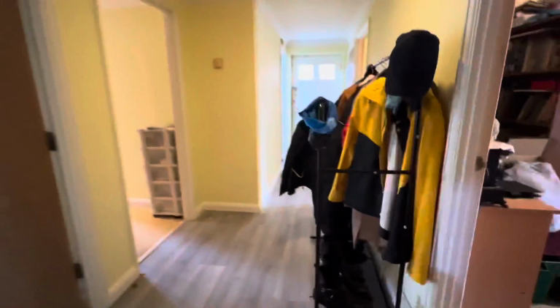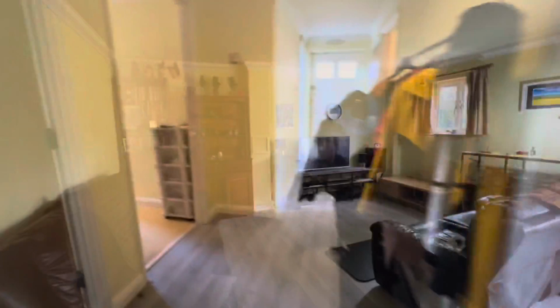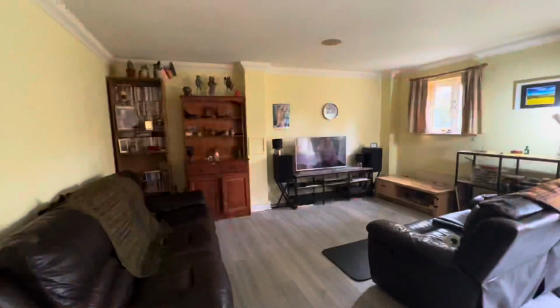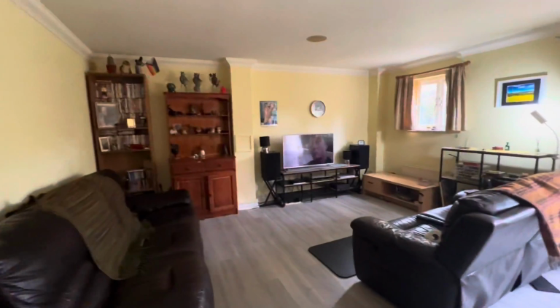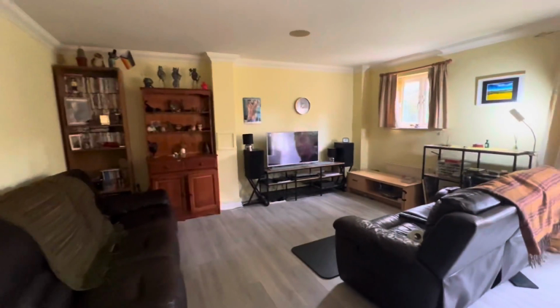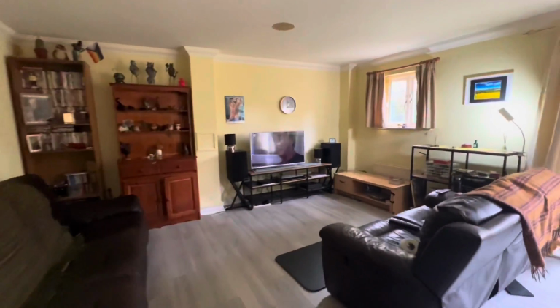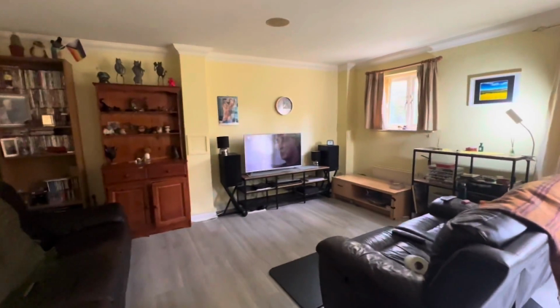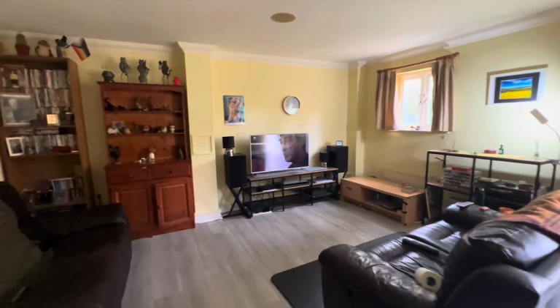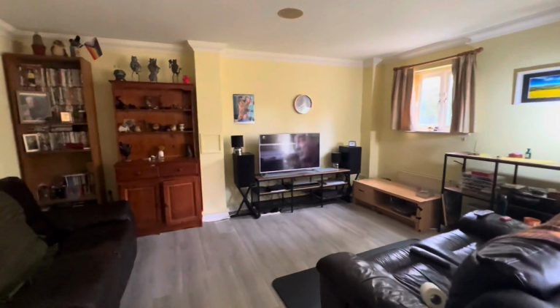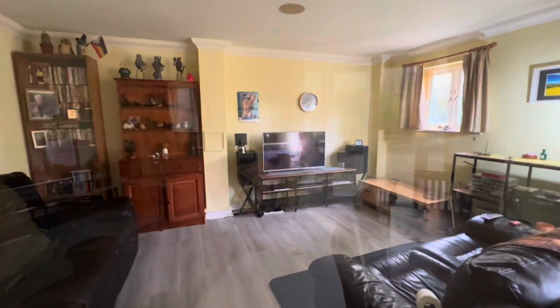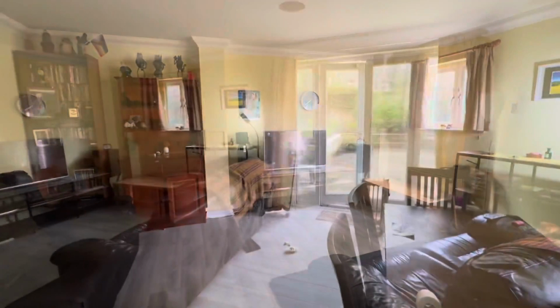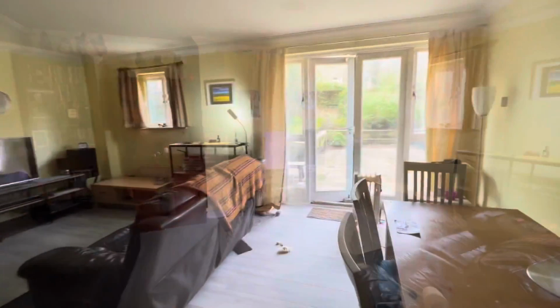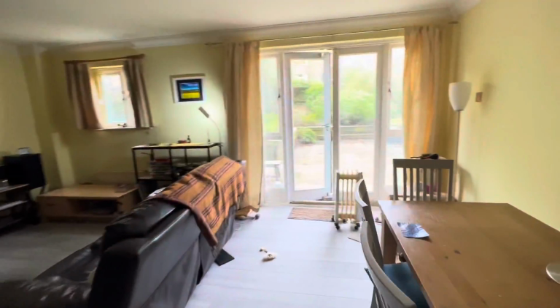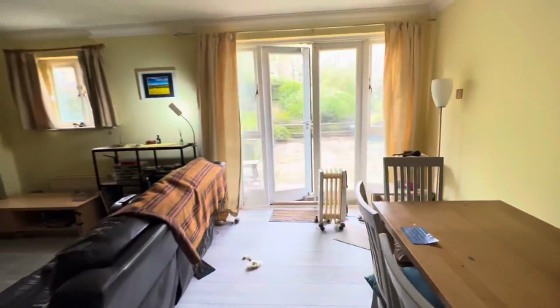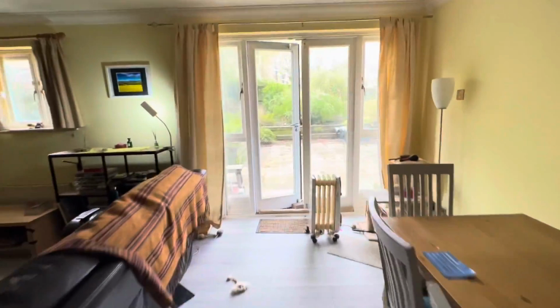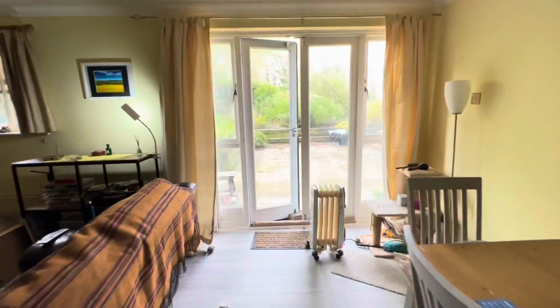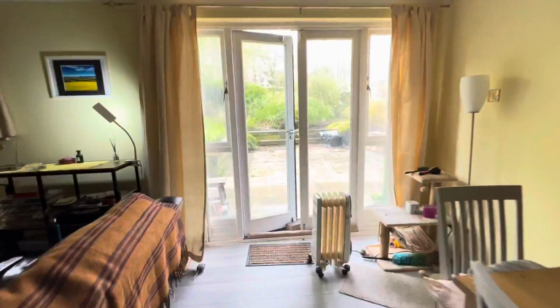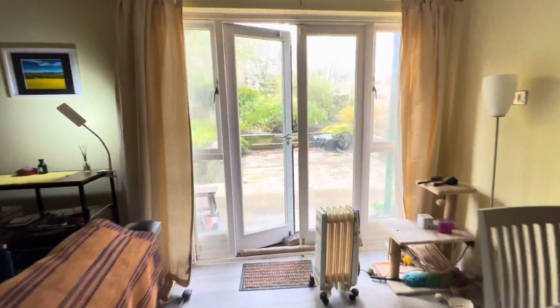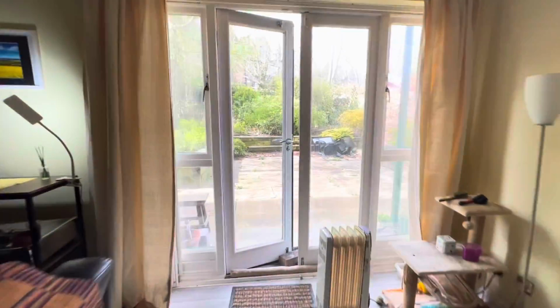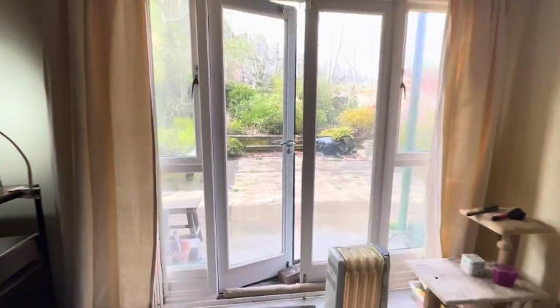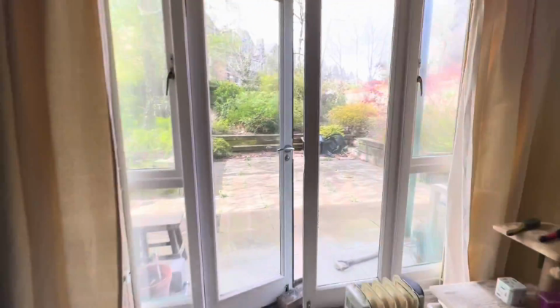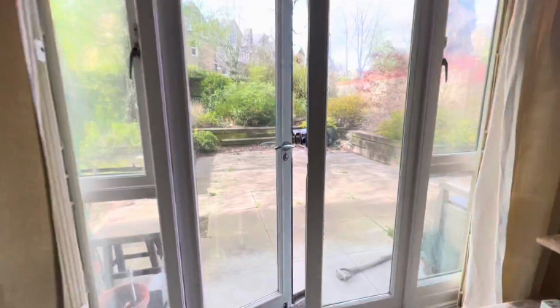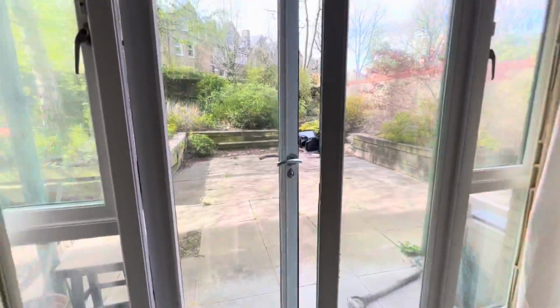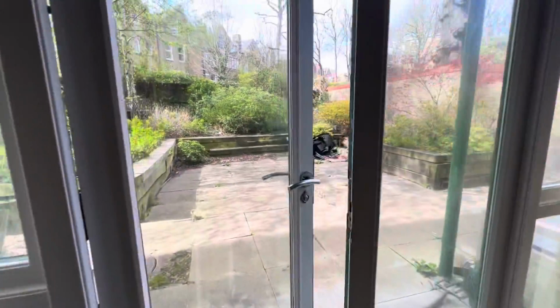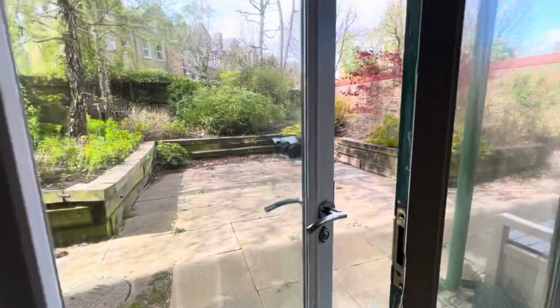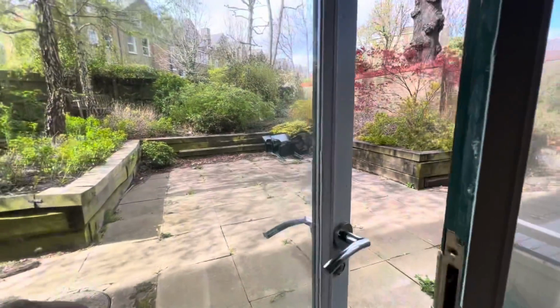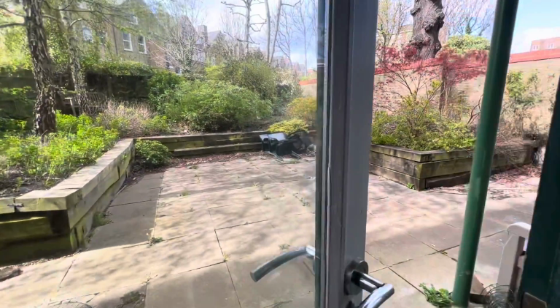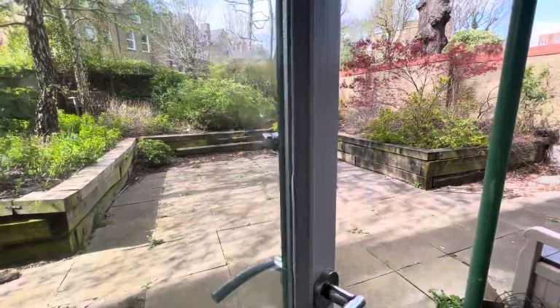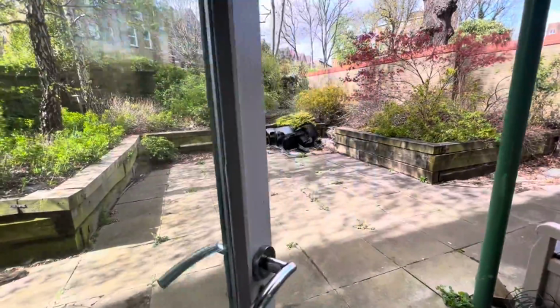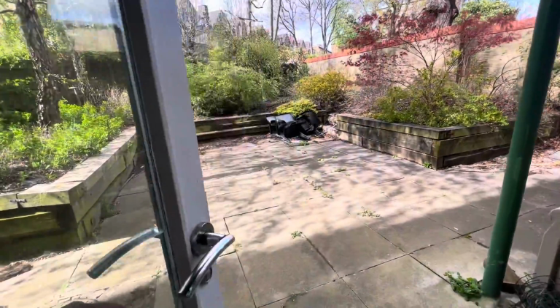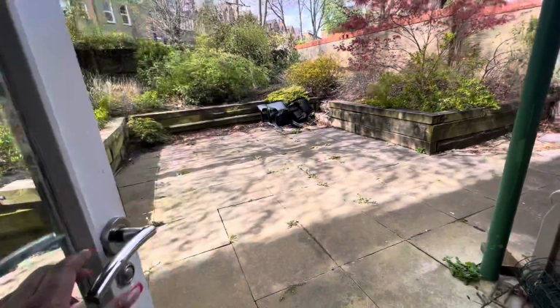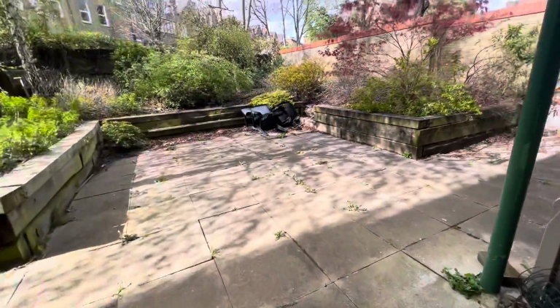As we come out of the room, this is the built-in wardrobe space. You may want to add in some more if you wanted to, but there's definitely enough room to do so. This is the main living space — as you can see, really nice and spacious.